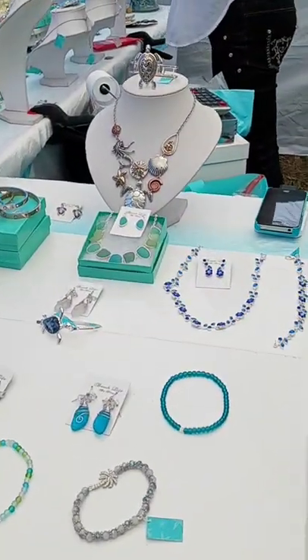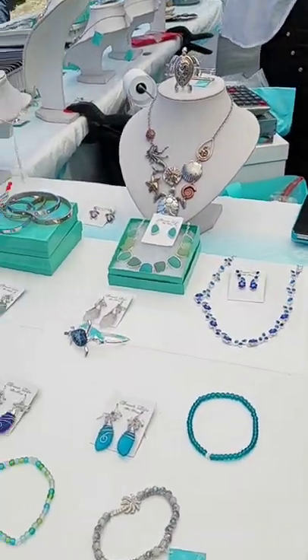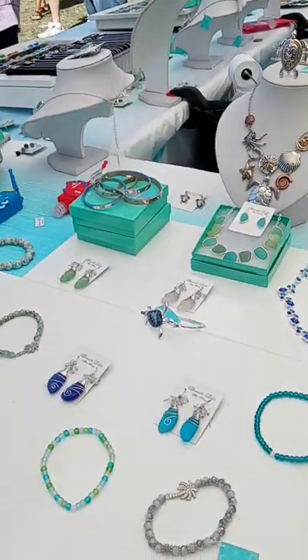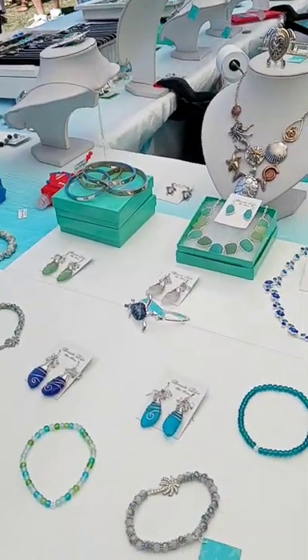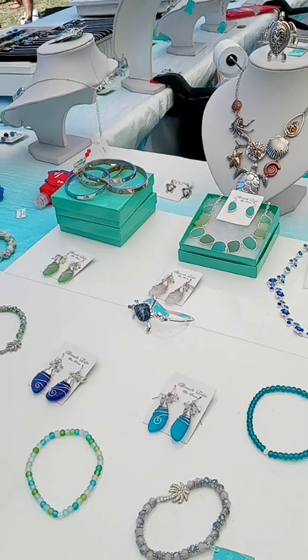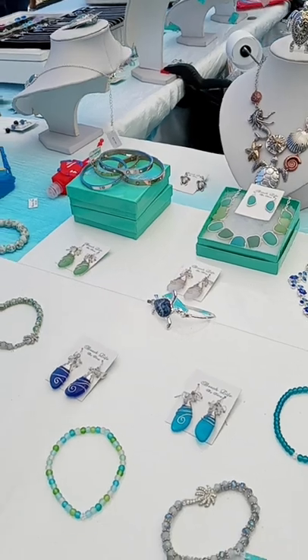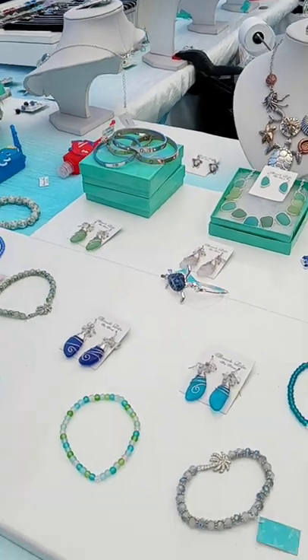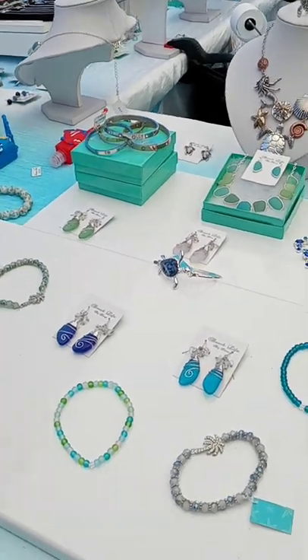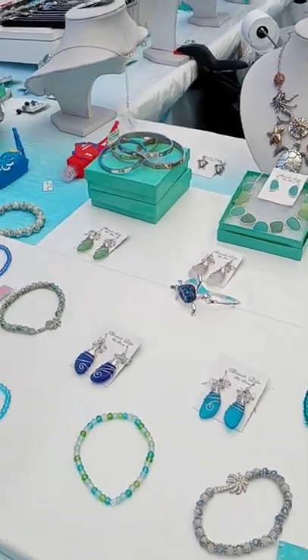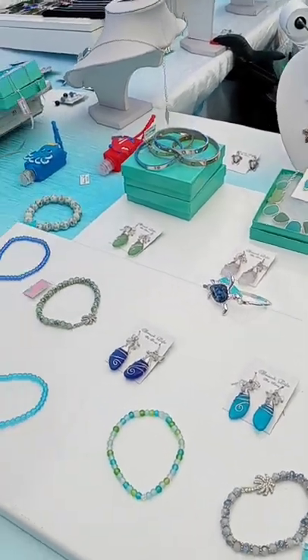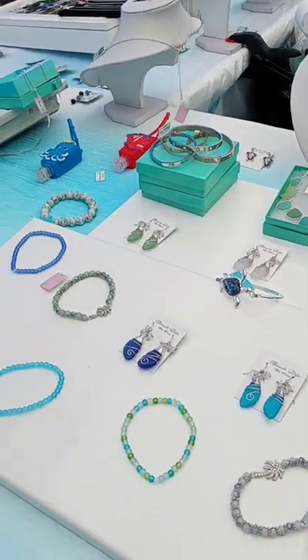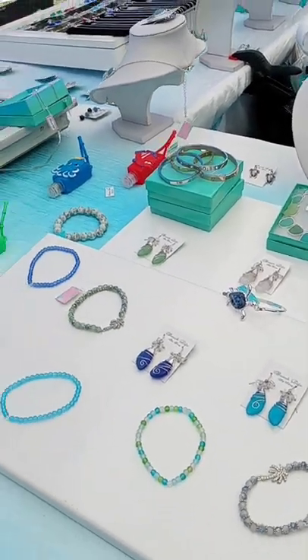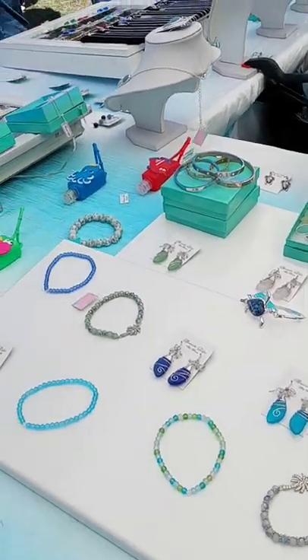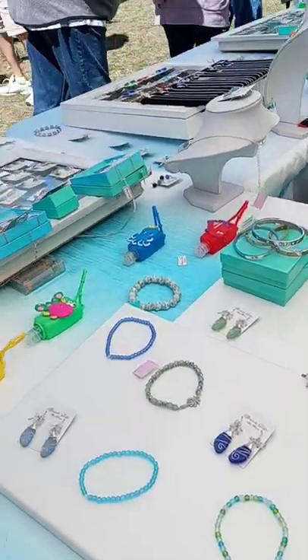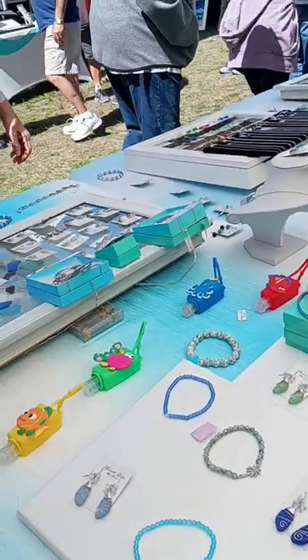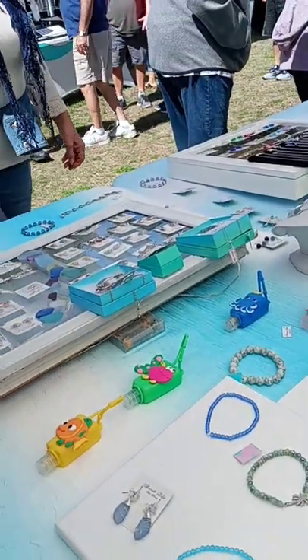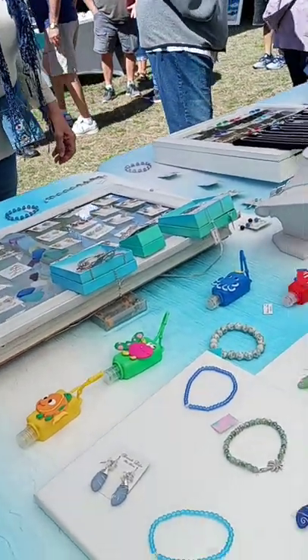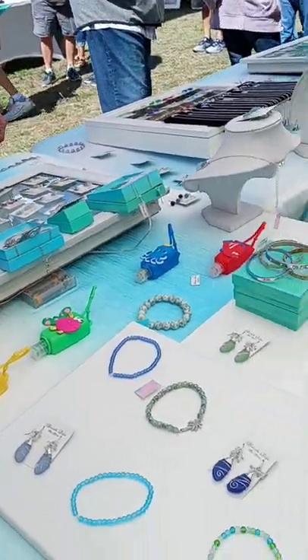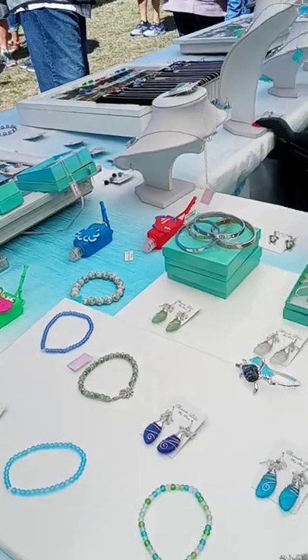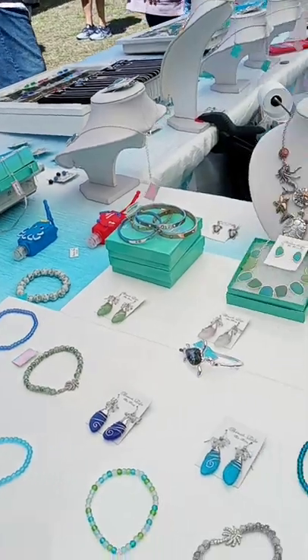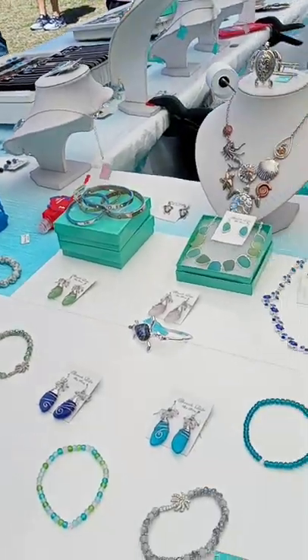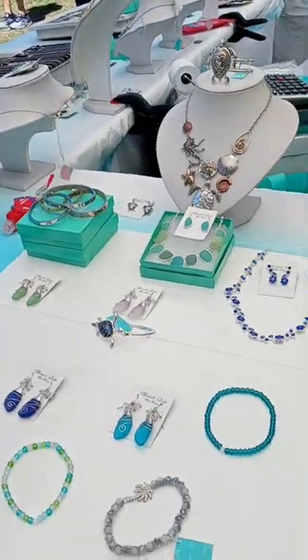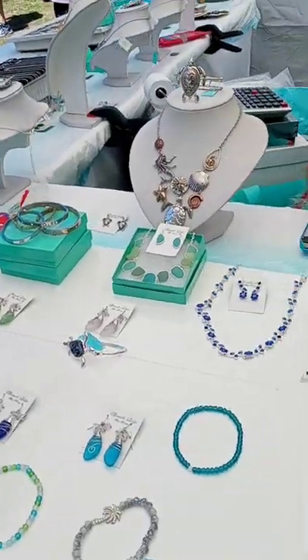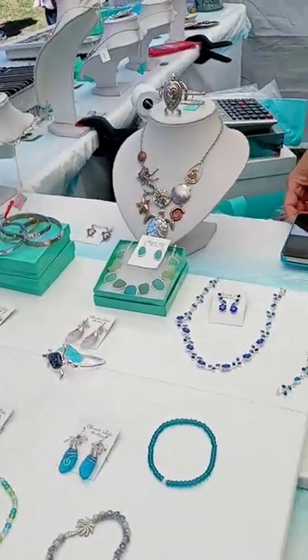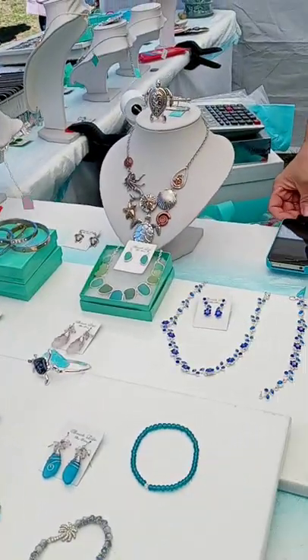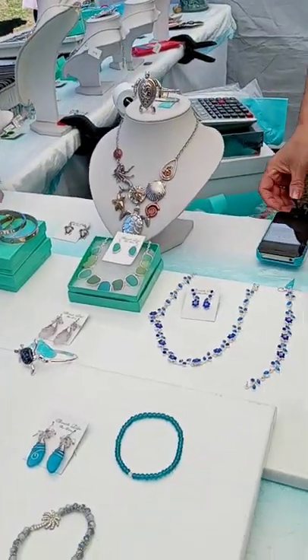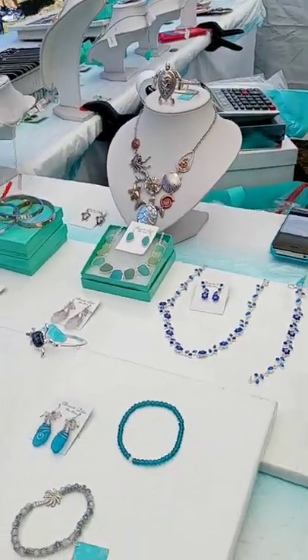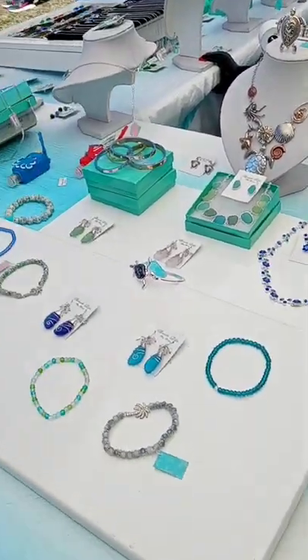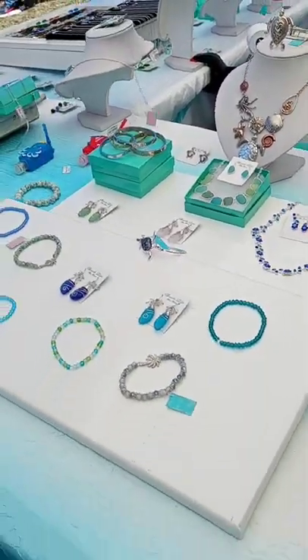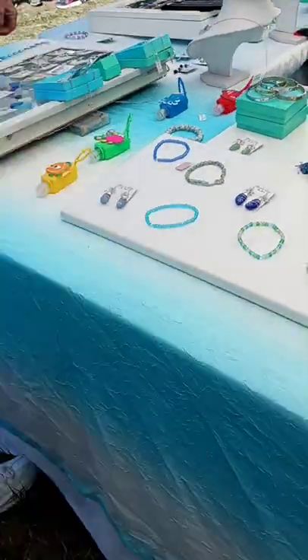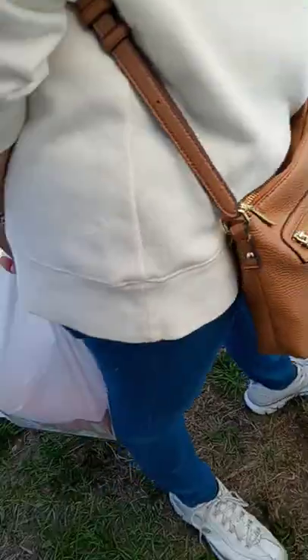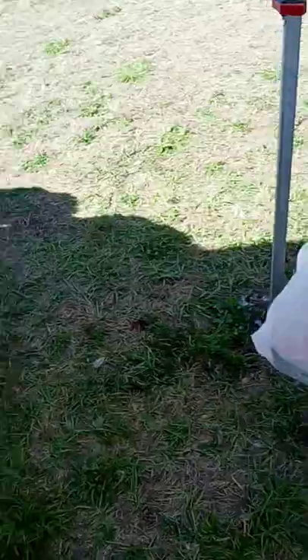So we got another booth here — it looks like sea glass. All kinds of sea glass it looks like, with jewelry and everything. How pretty. Nice.